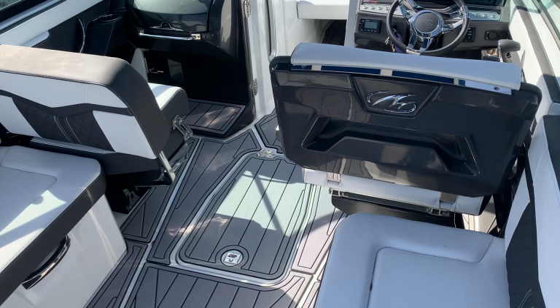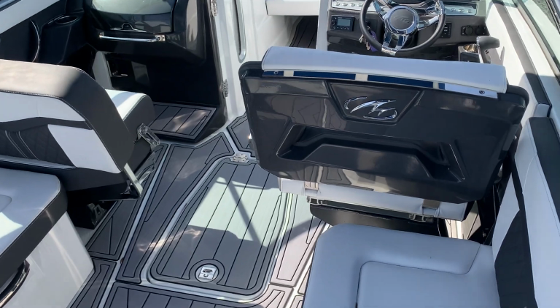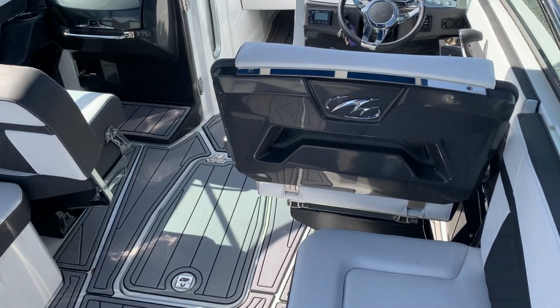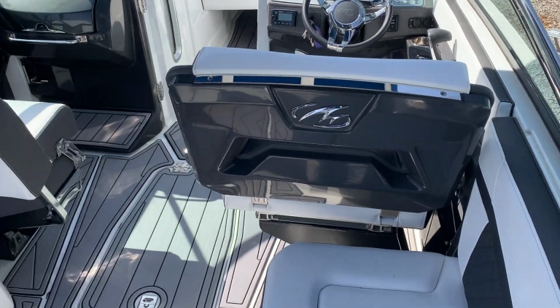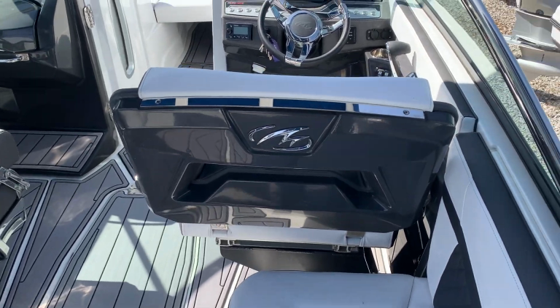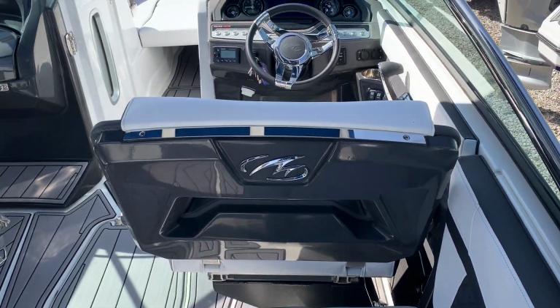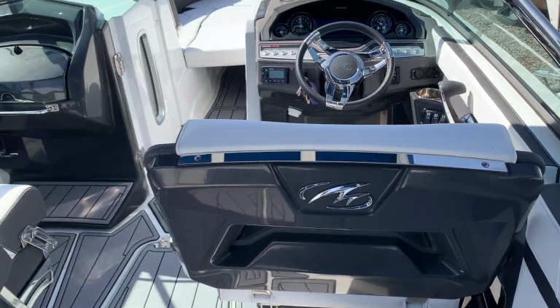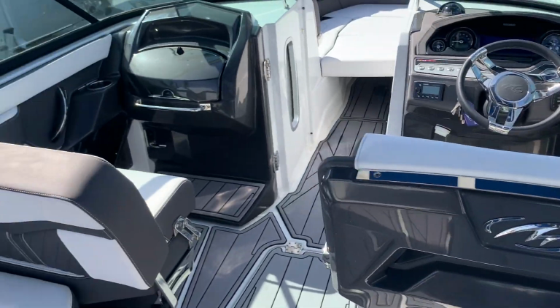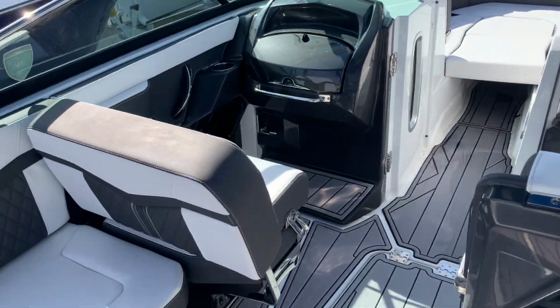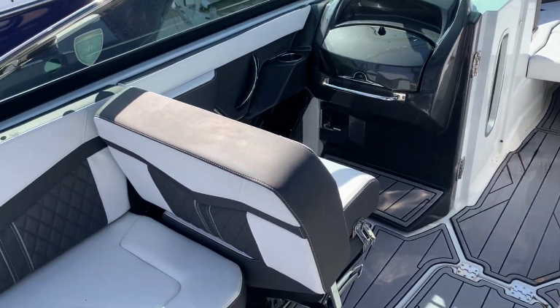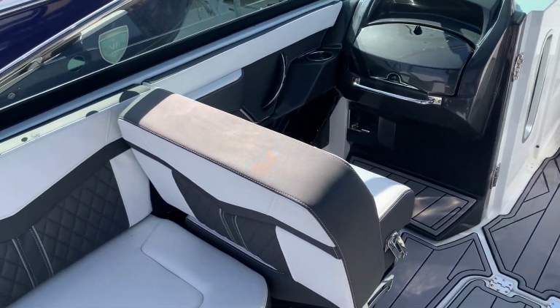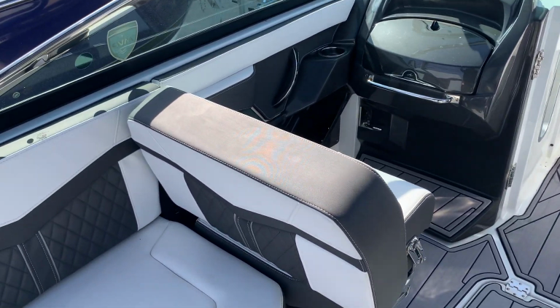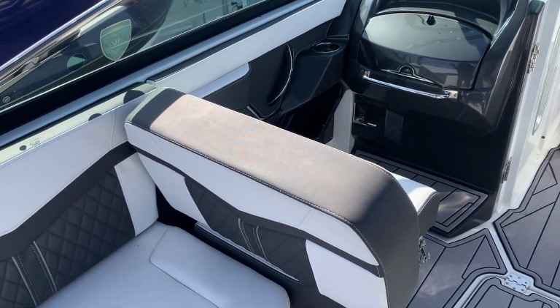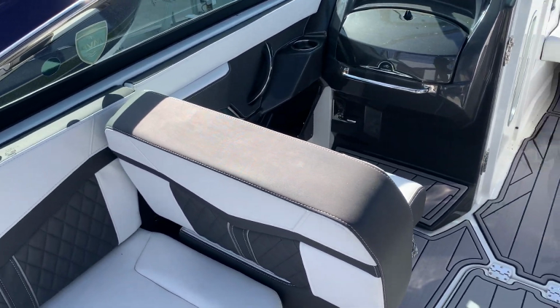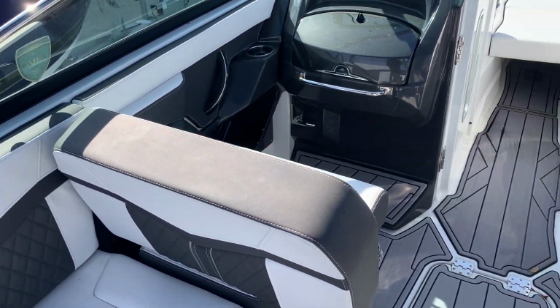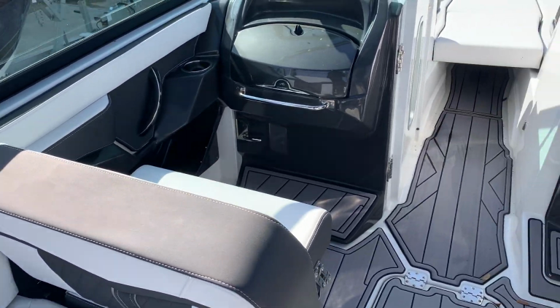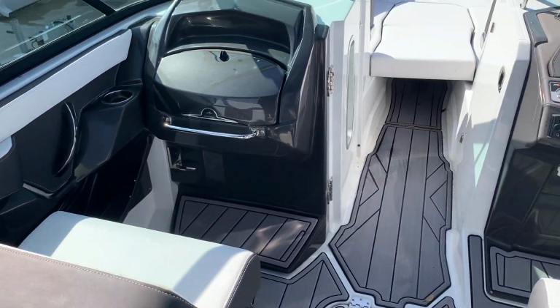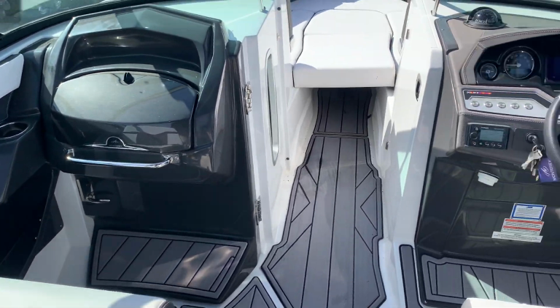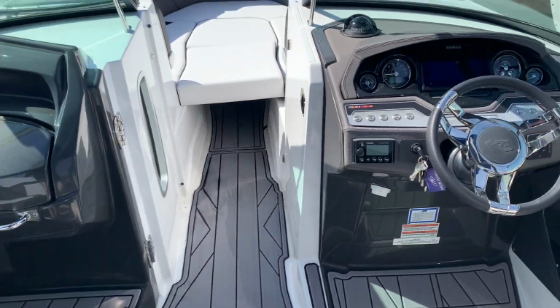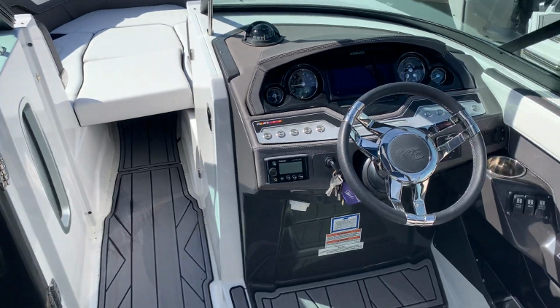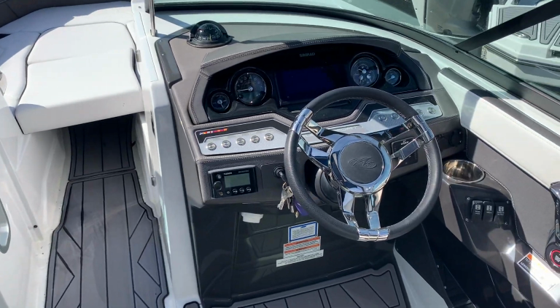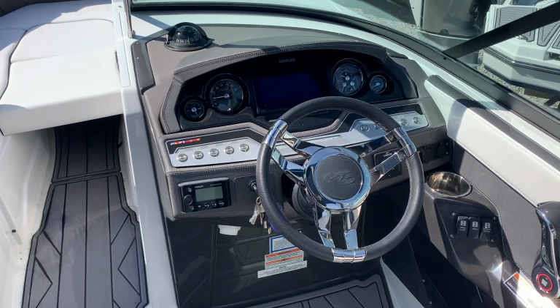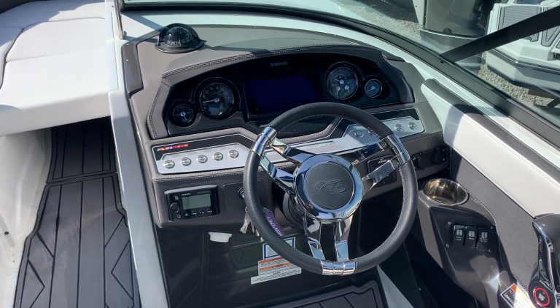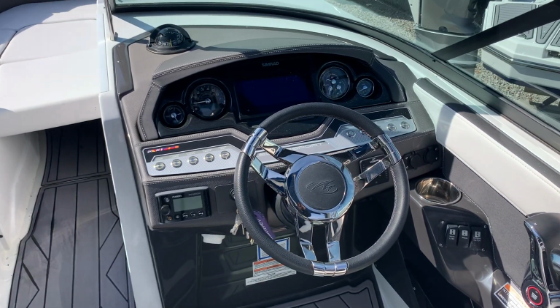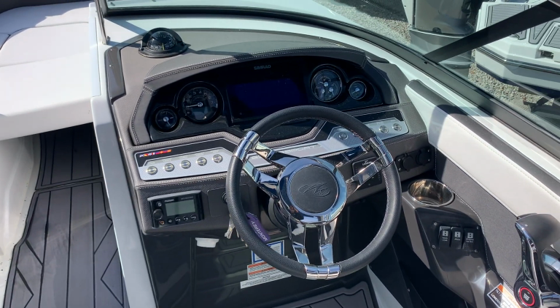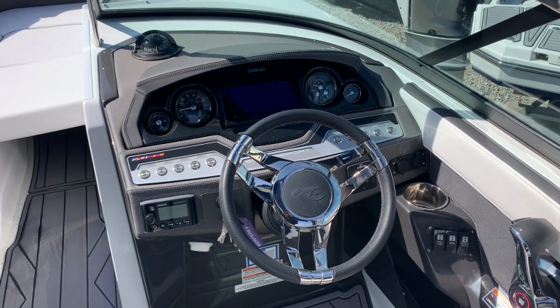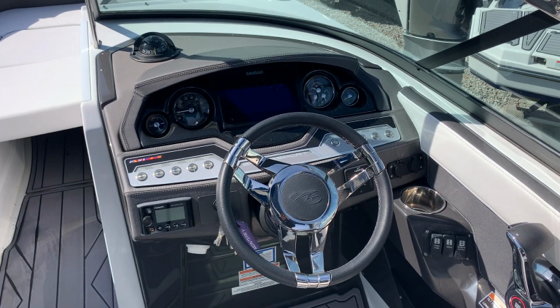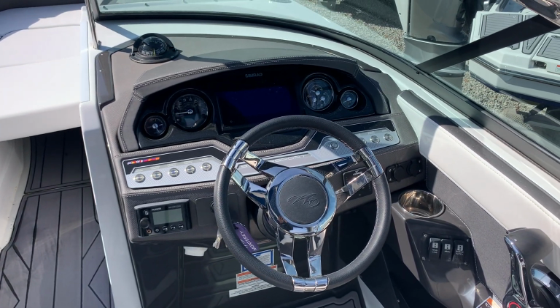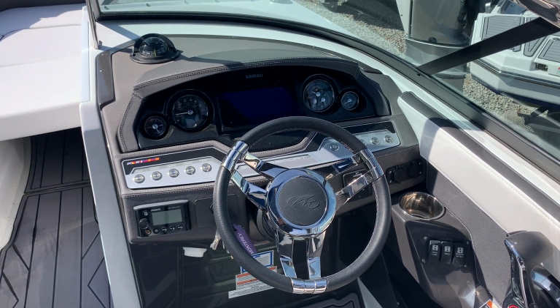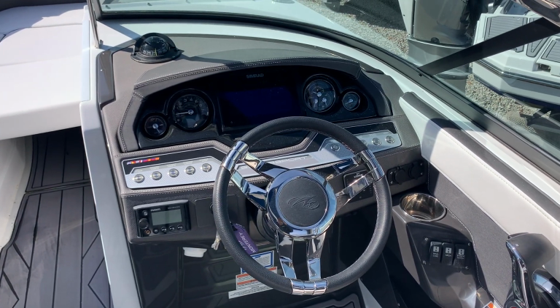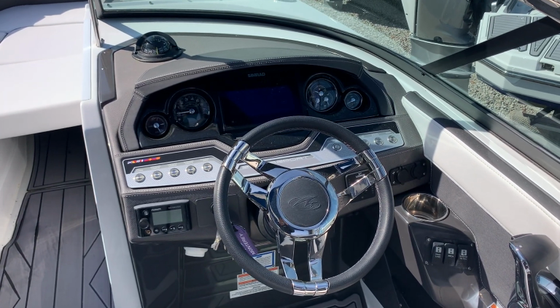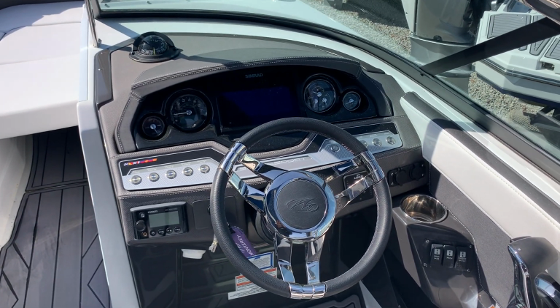Got a huge captain's chair, matching co-pilot seat, beautiful helm — very futuristic looking — with a sewn brow dash.